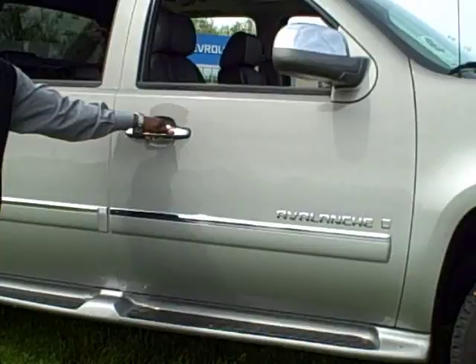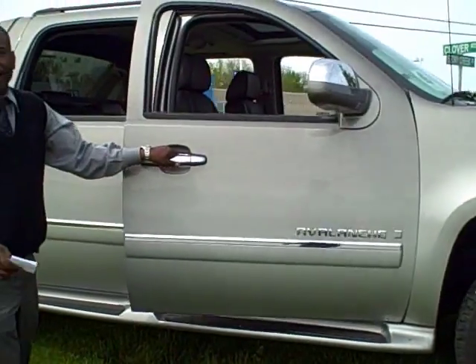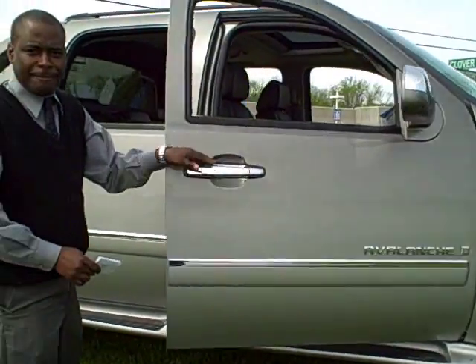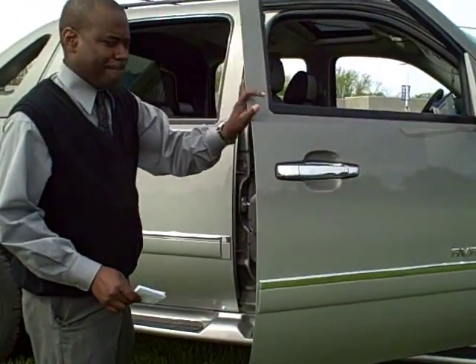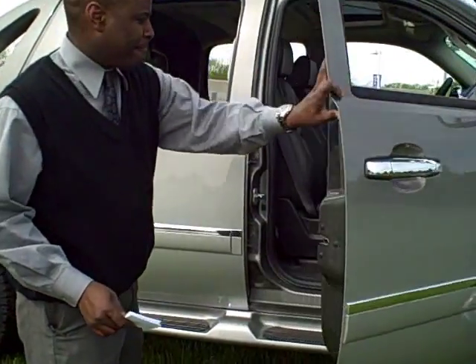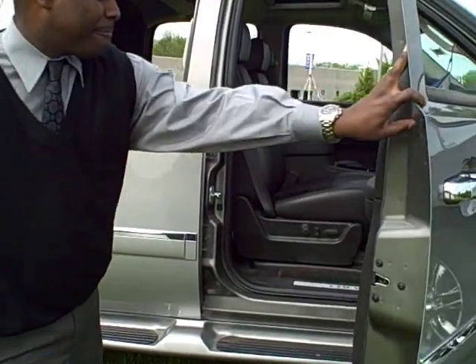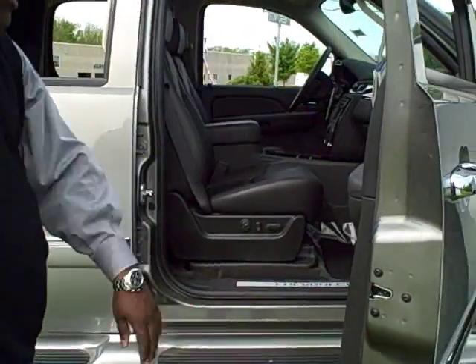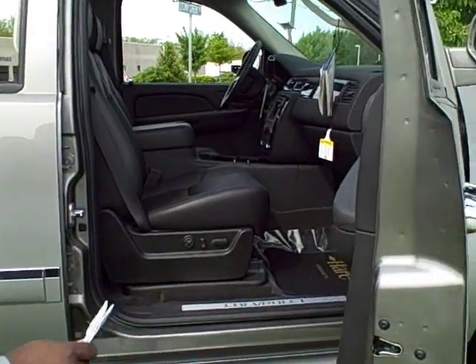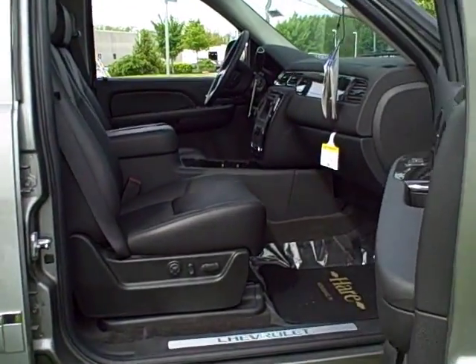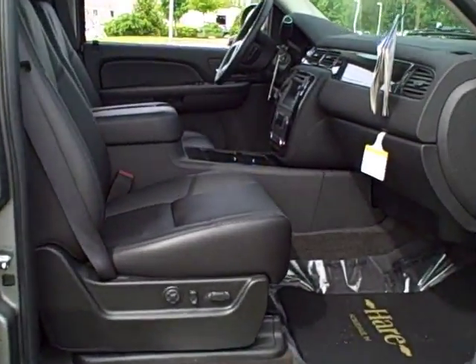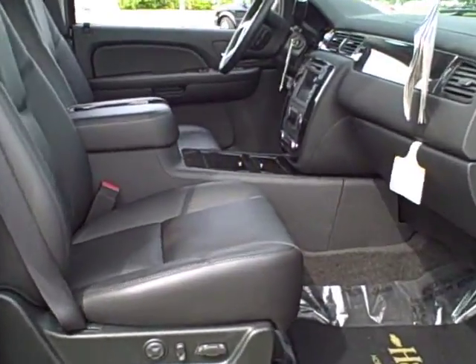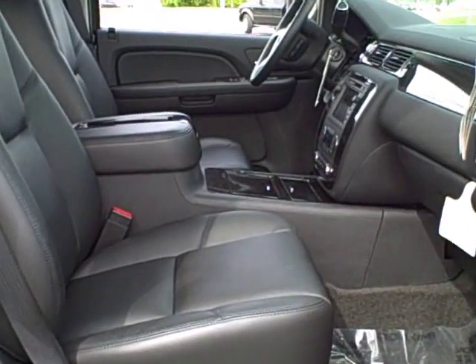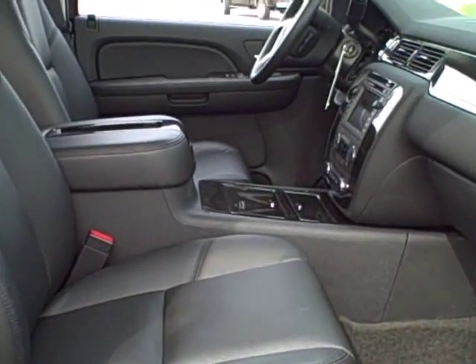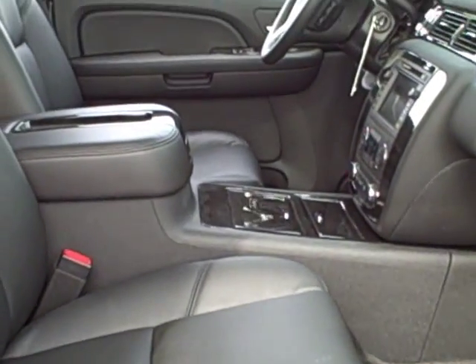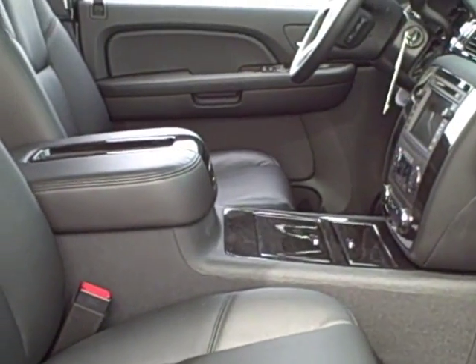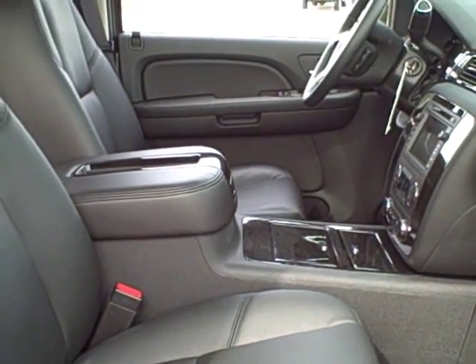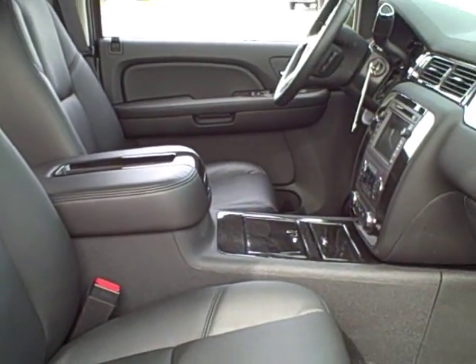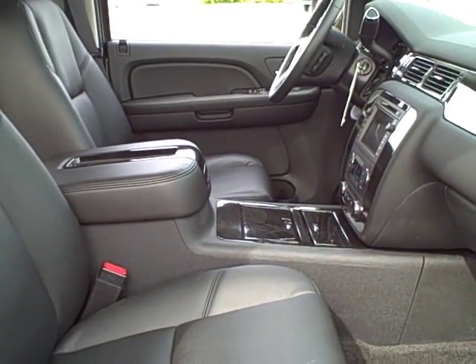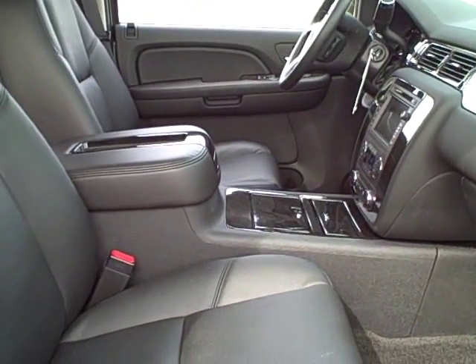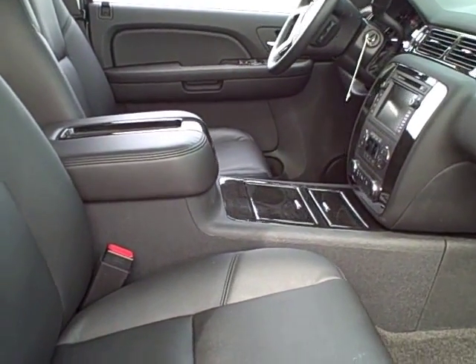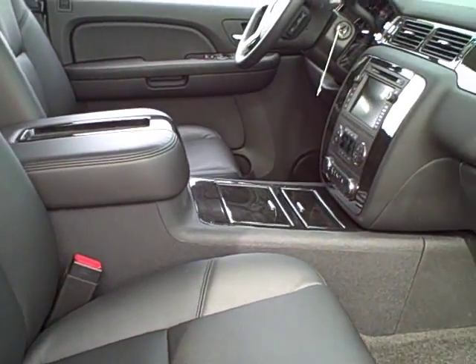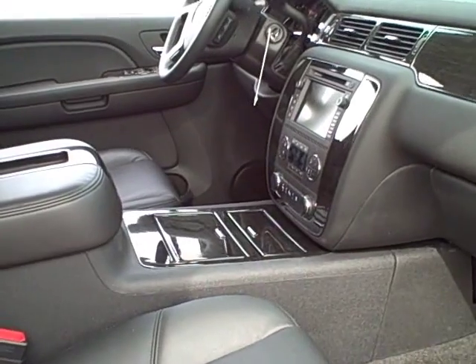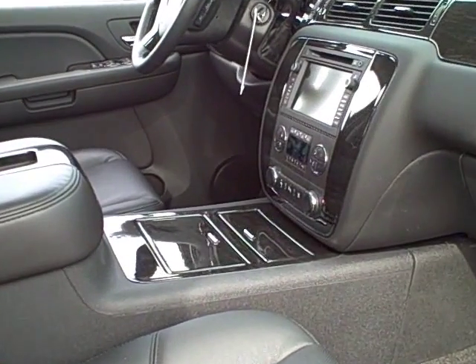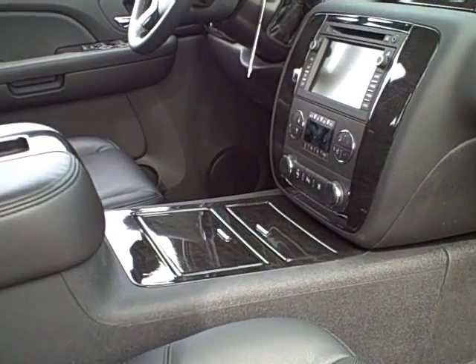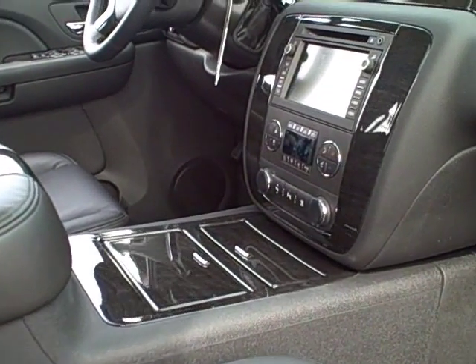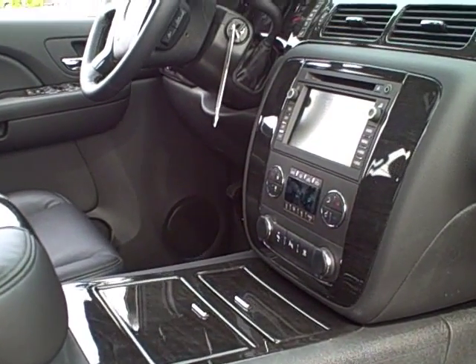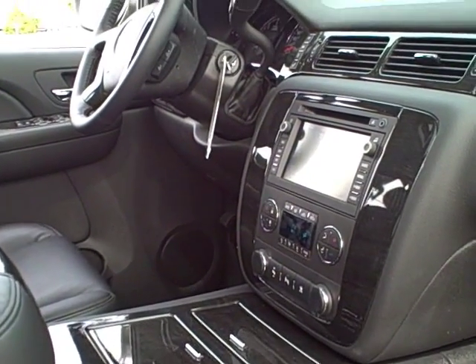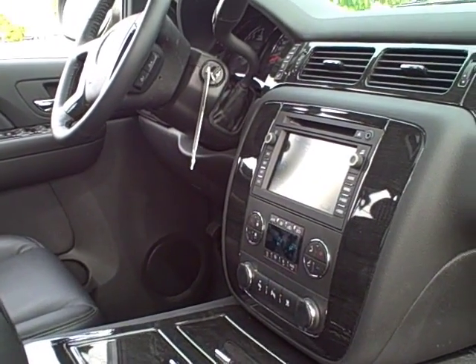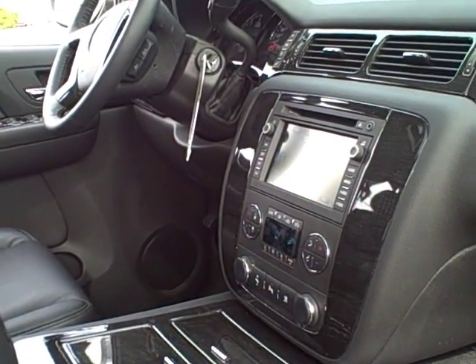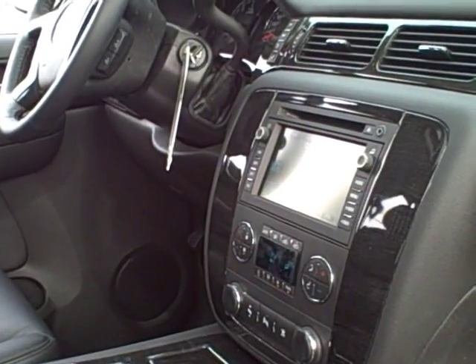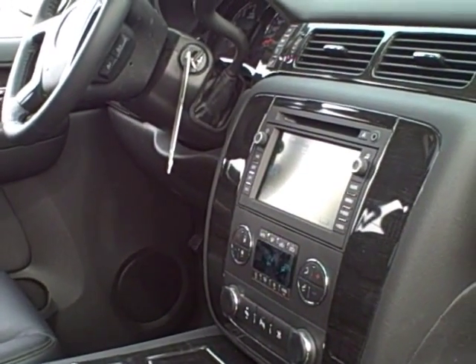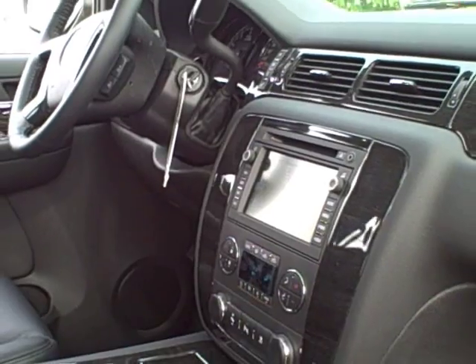Take a look inside. This is the LTZ model — it has leather all the way through. It has heated seats and it also has air-conditioned seats. Cruise, tilt, power locks, power windows — they're all standard.